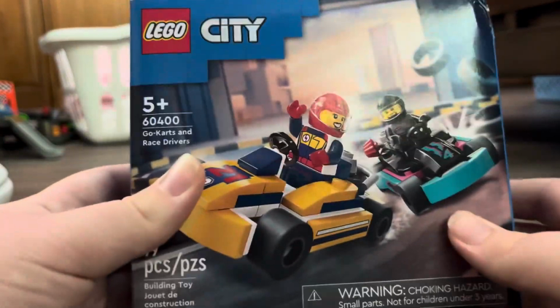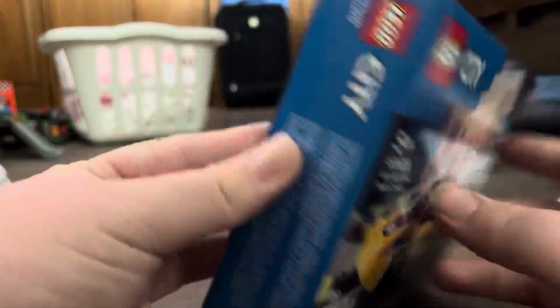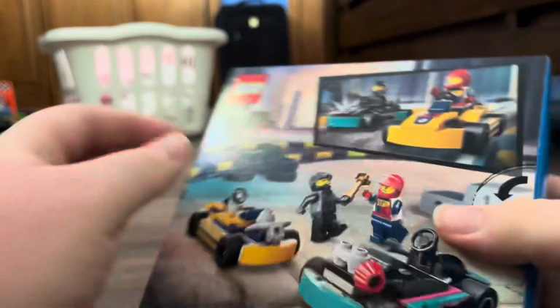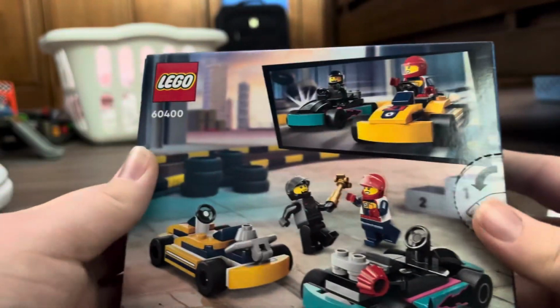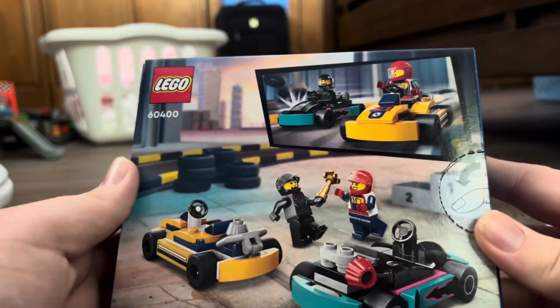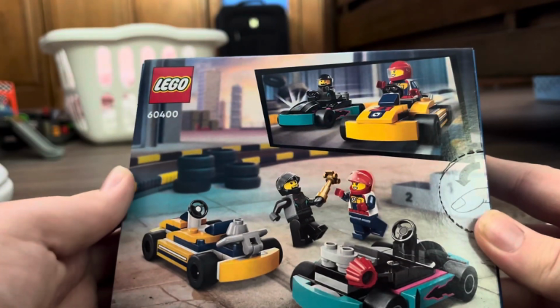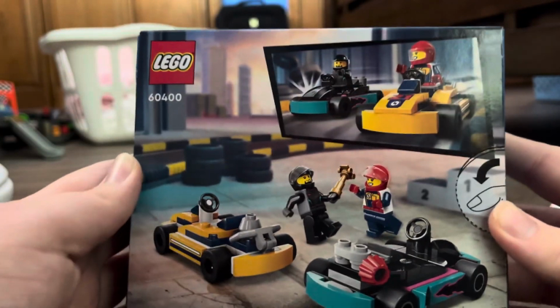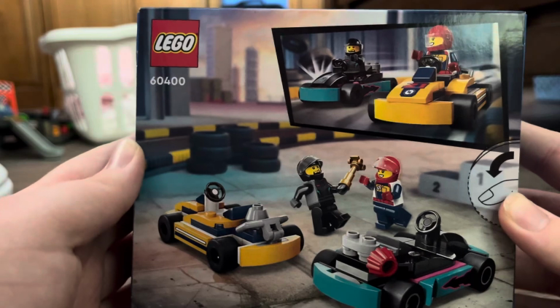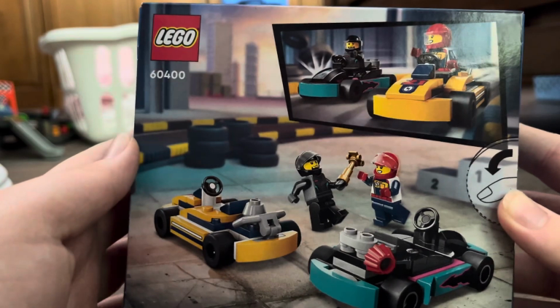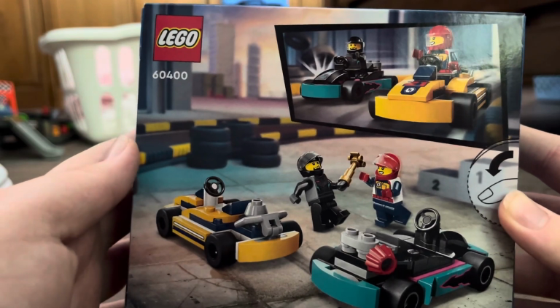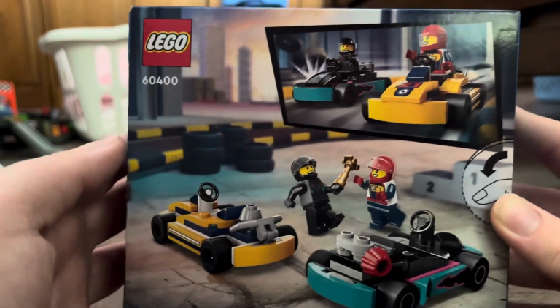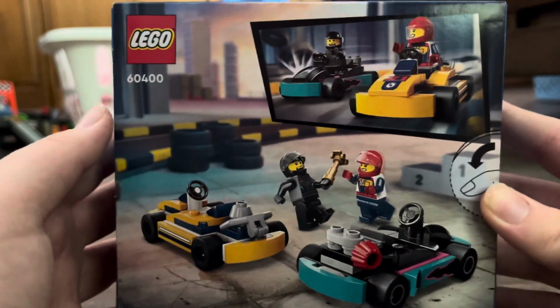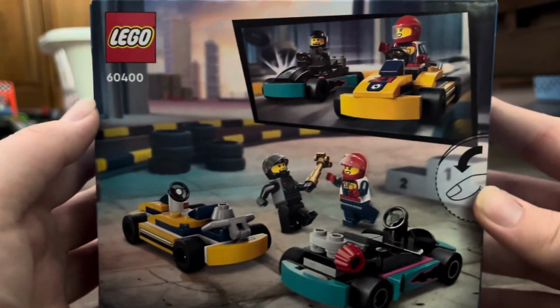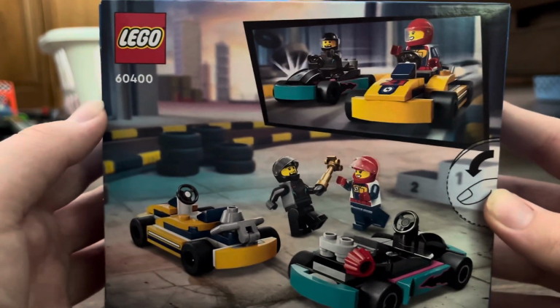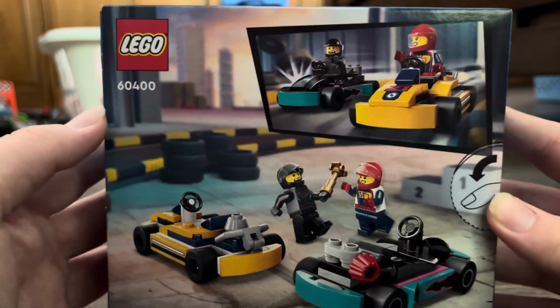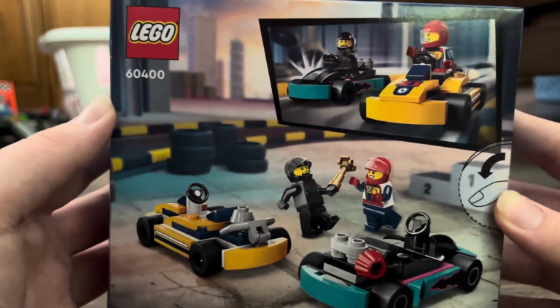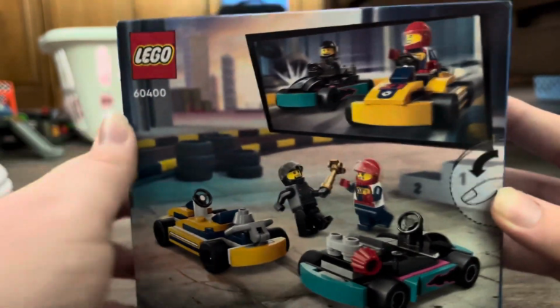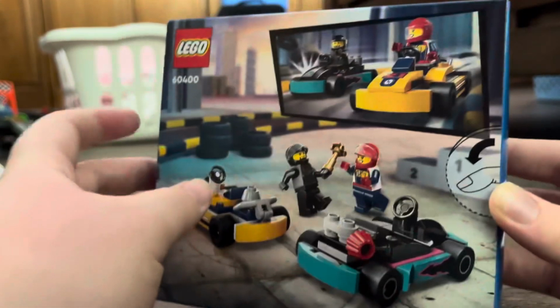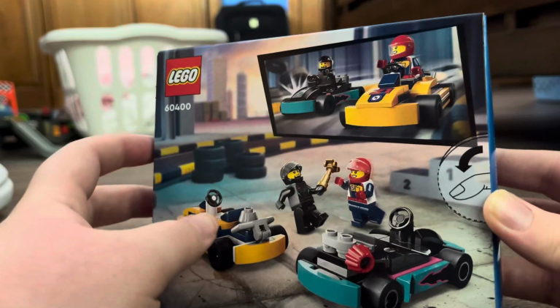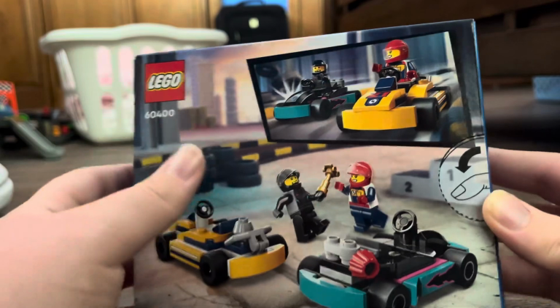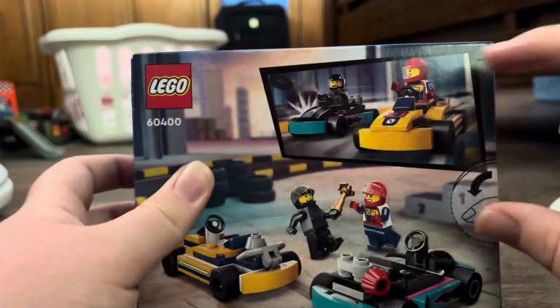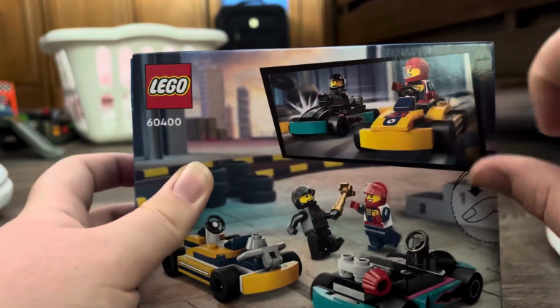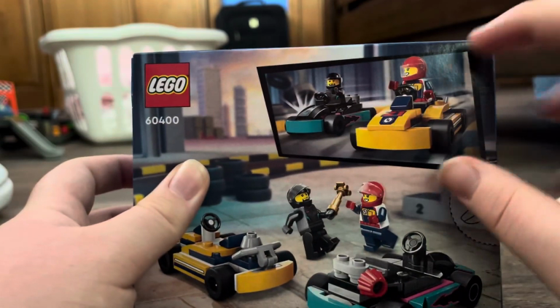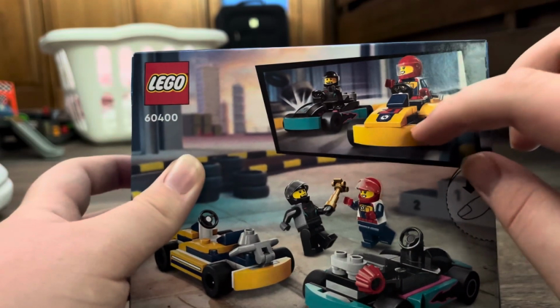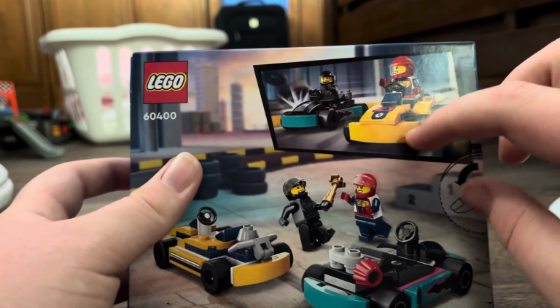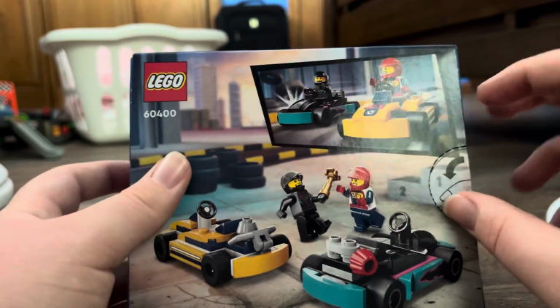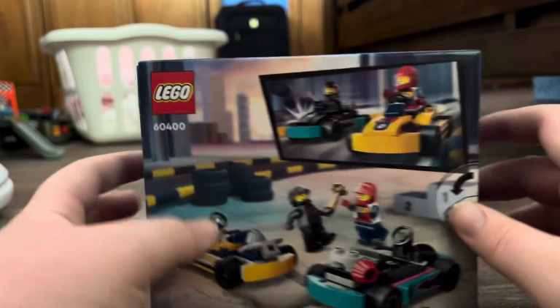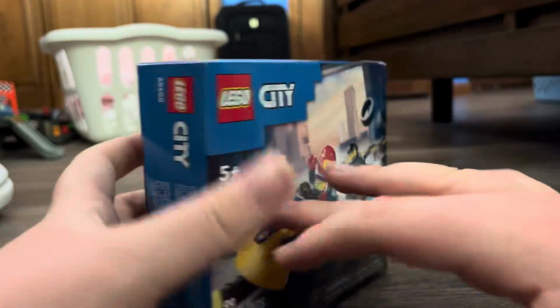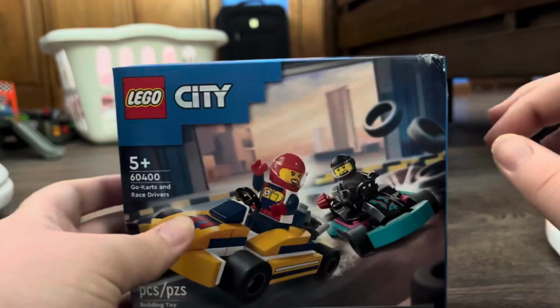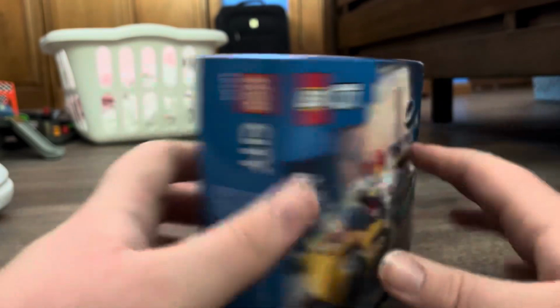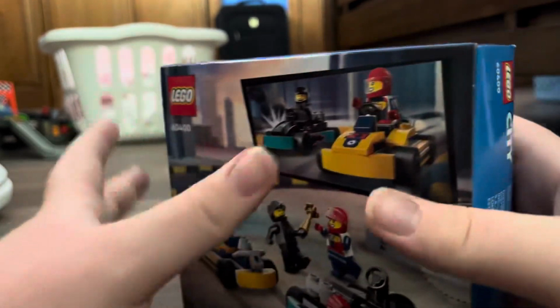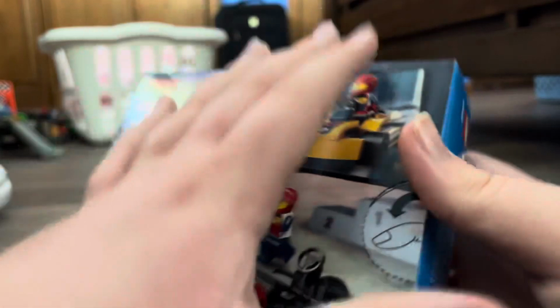Alright, so here's the back of the box right here. You can see these drivers and the go-karts right here, so let's open it up.